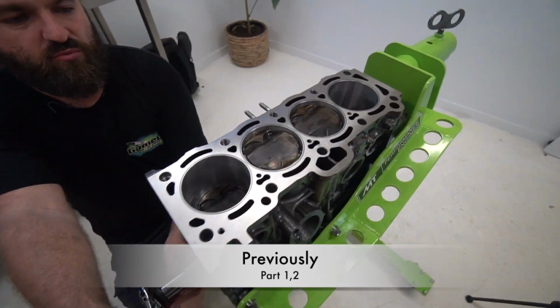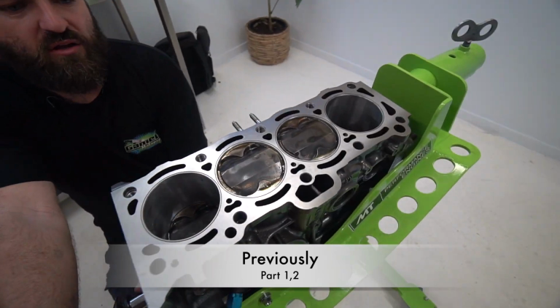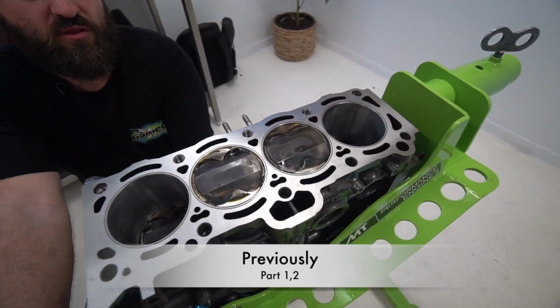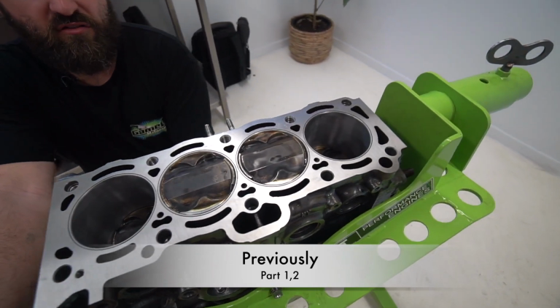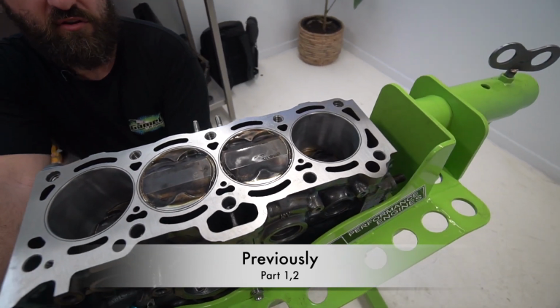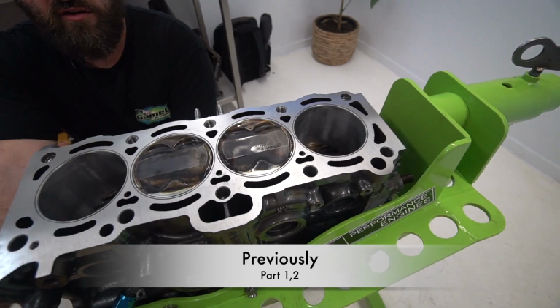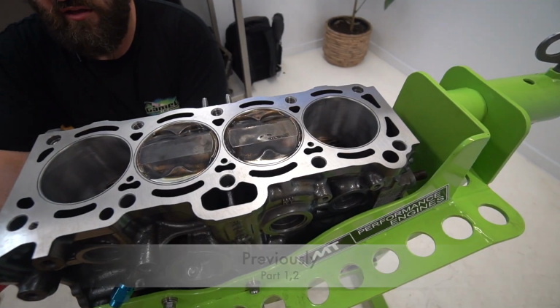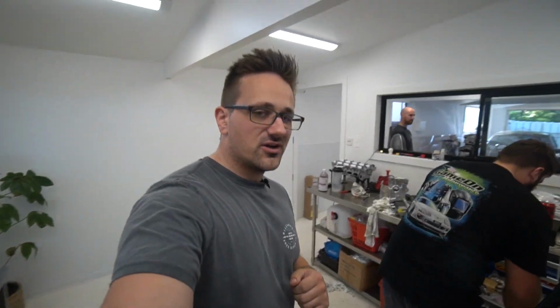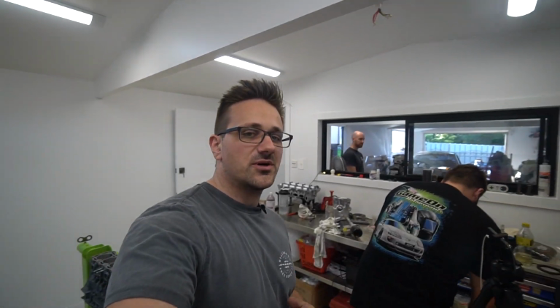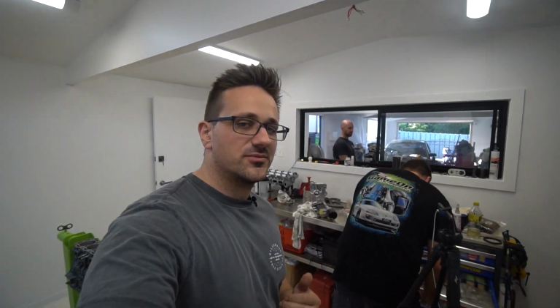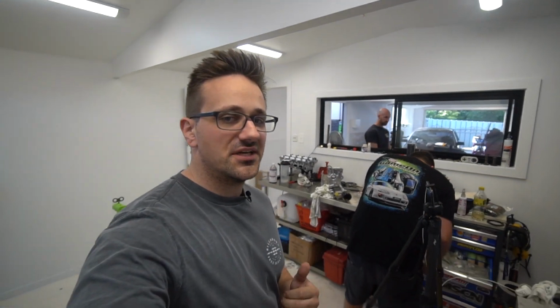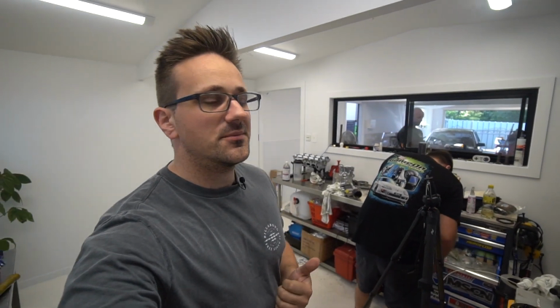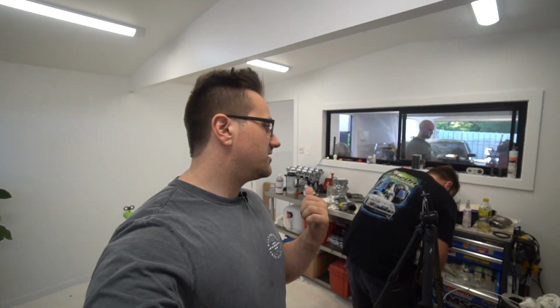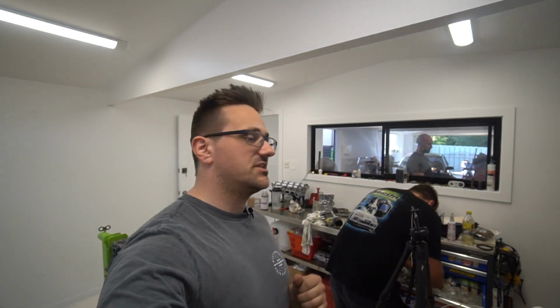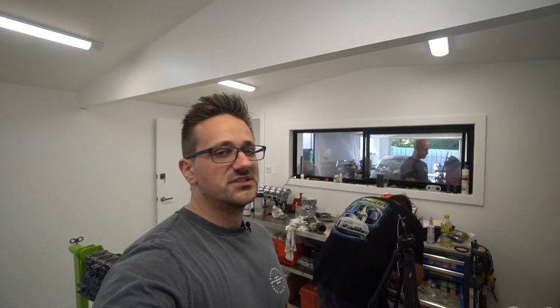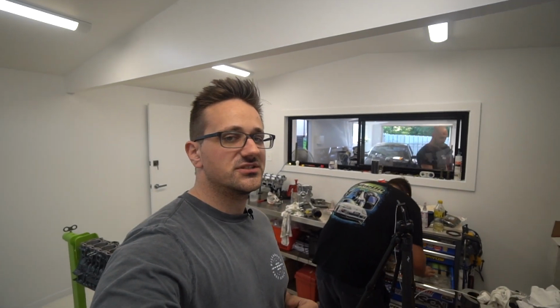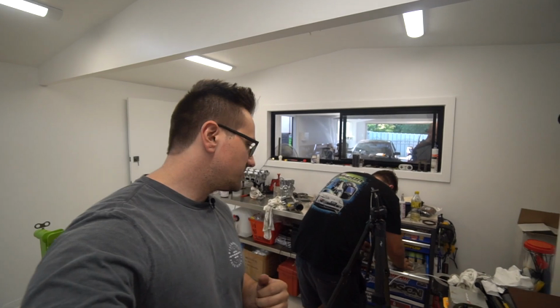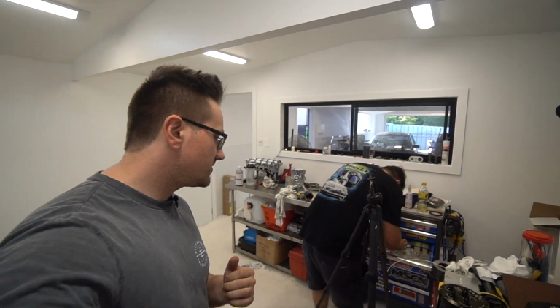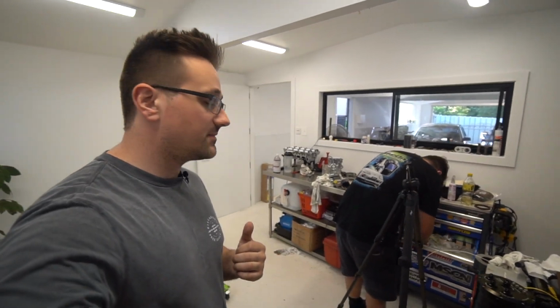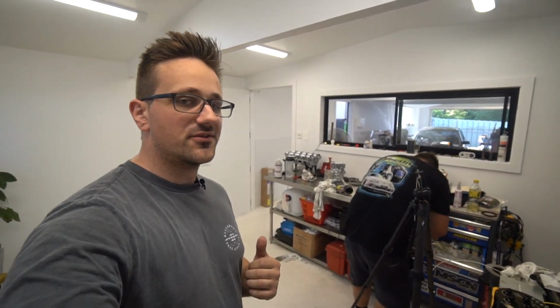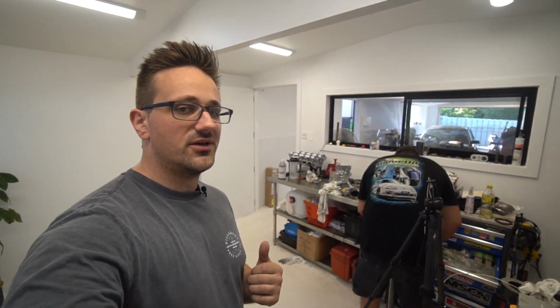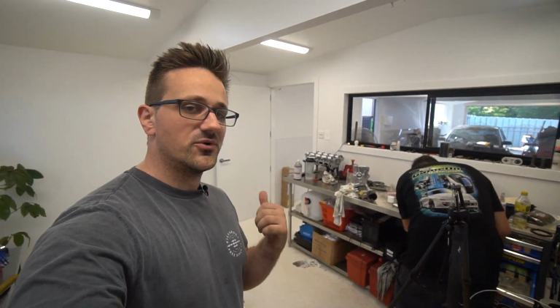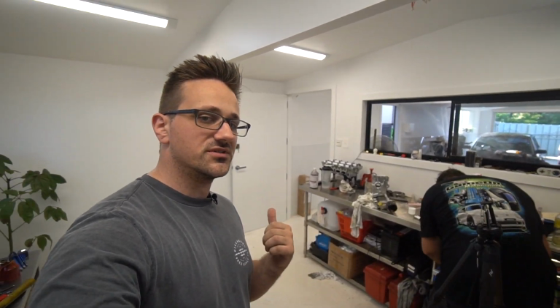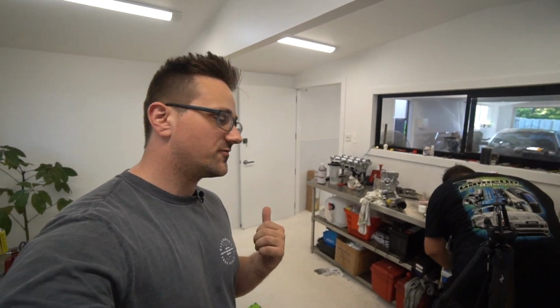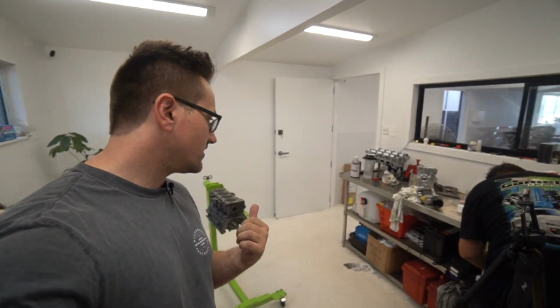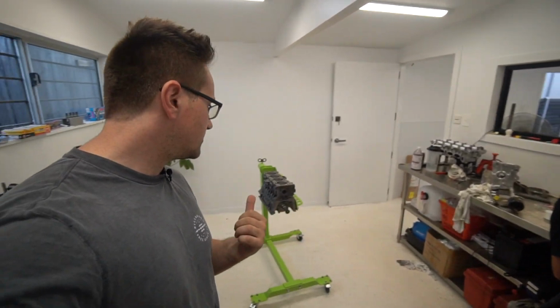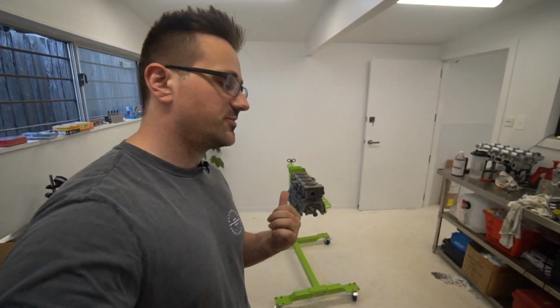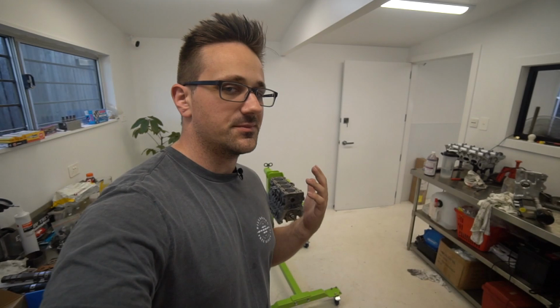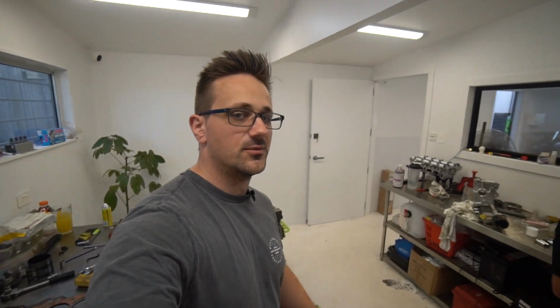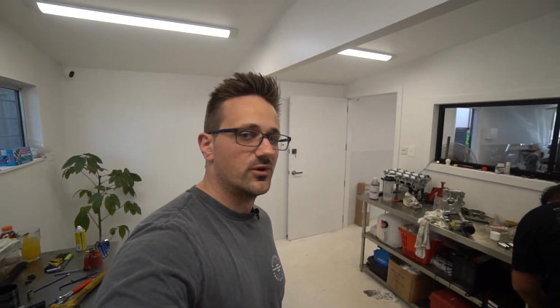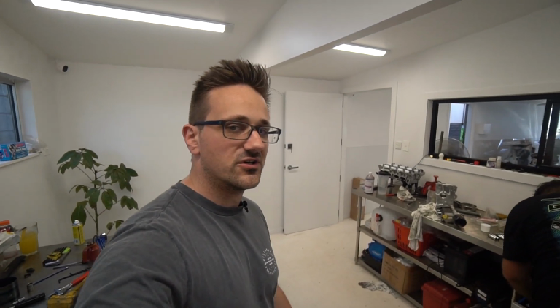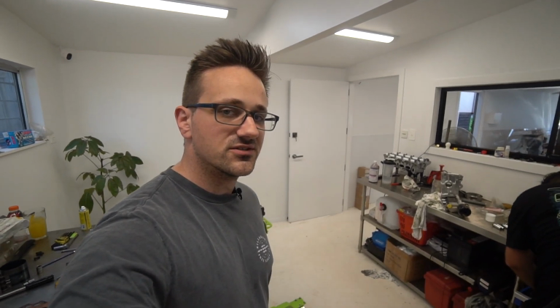Welcome back, guys. My name's Nick. I'm here again at MT Performance Engines with Matt Trevino. This is going to be part three of Merle Swann's Formula Atlantic build, which is pretty much just going to be picking up from where we left off last time.